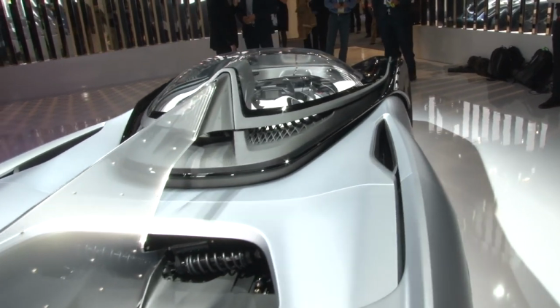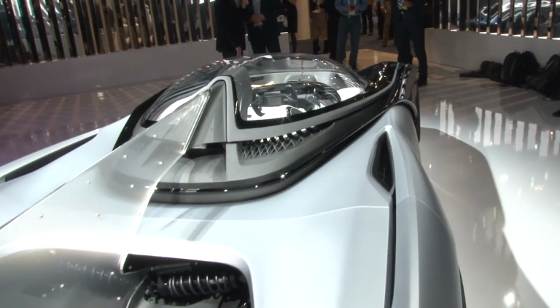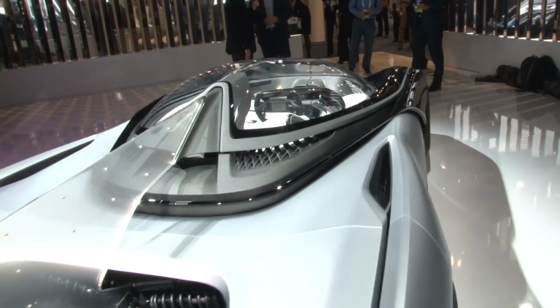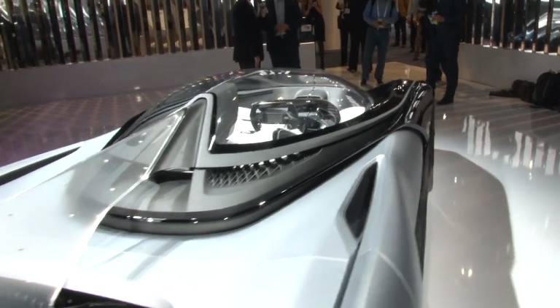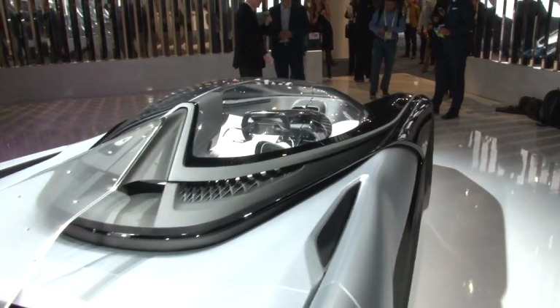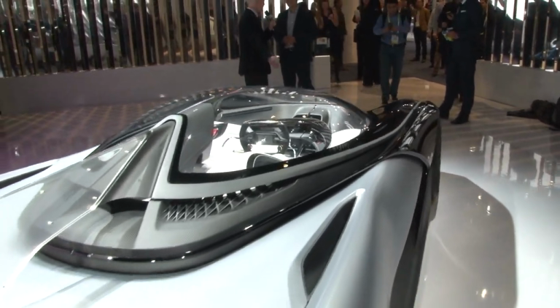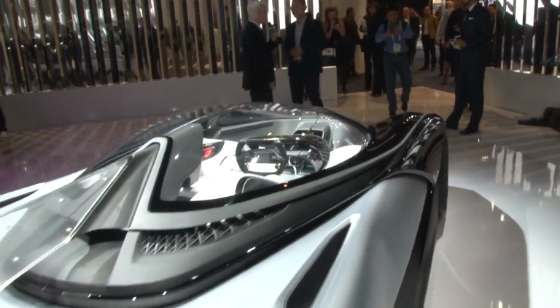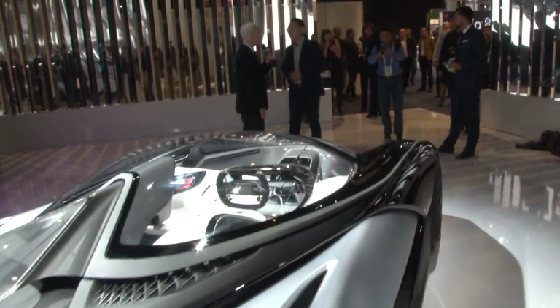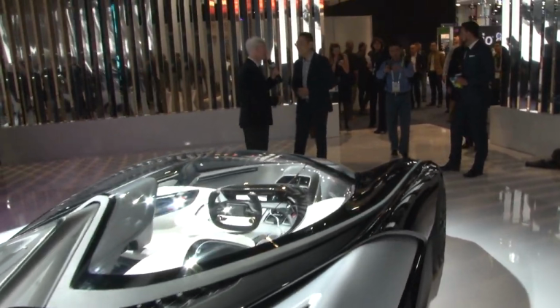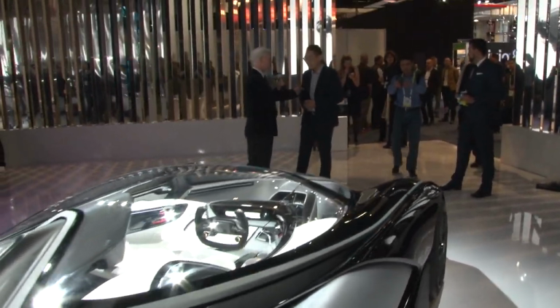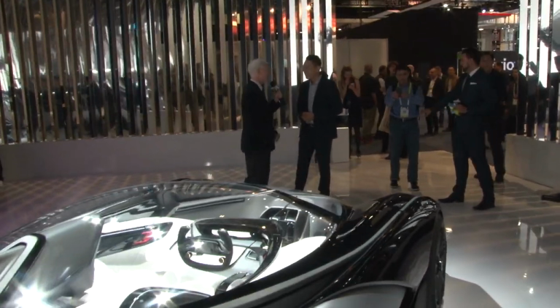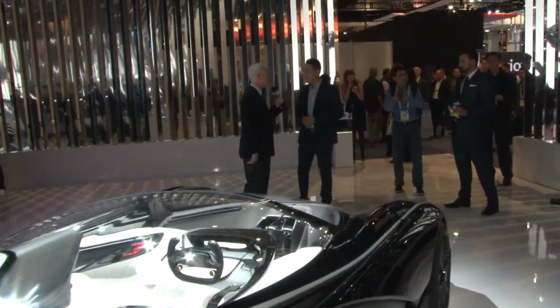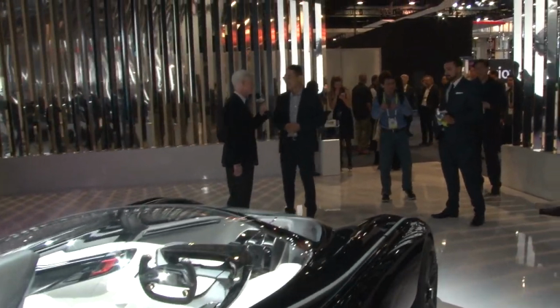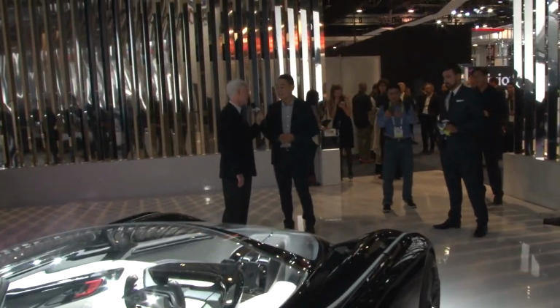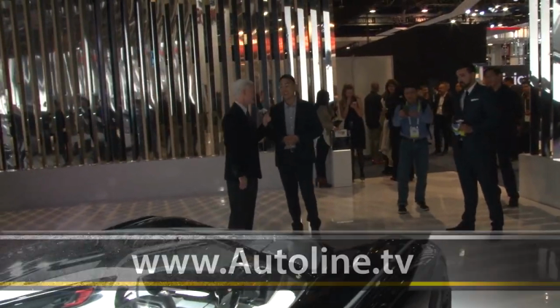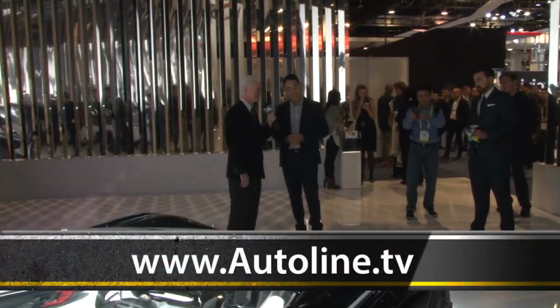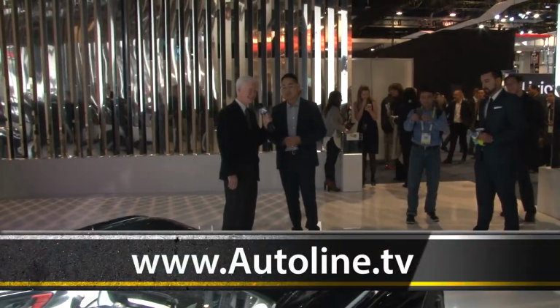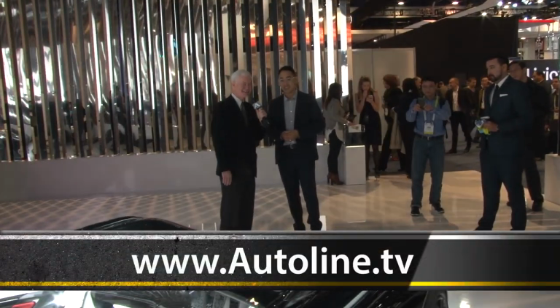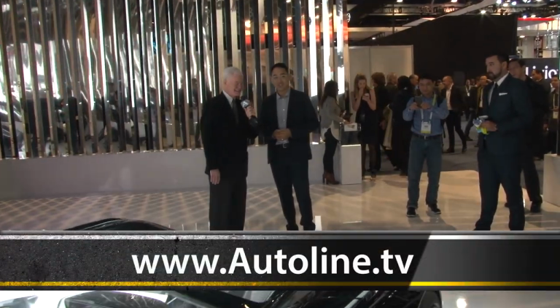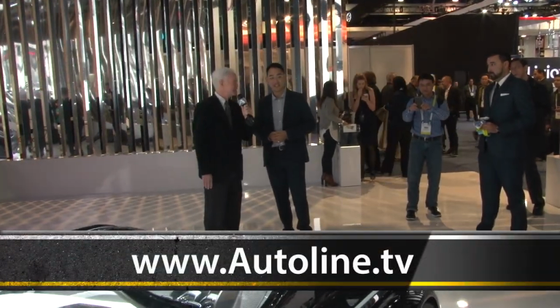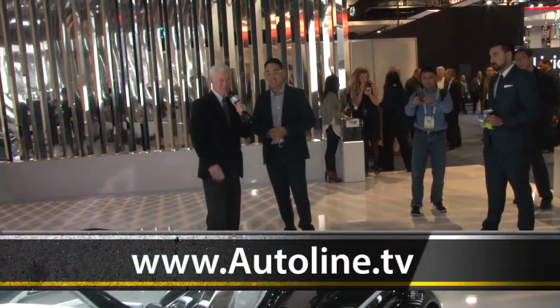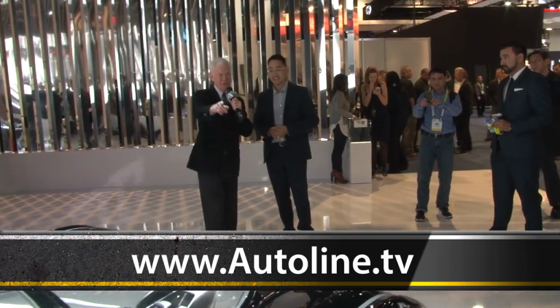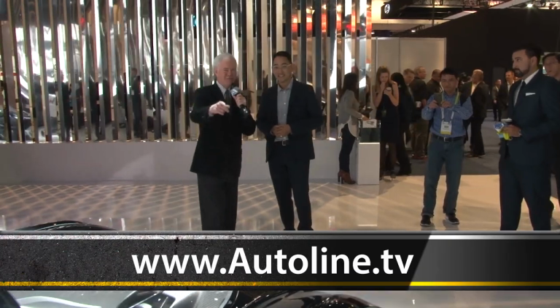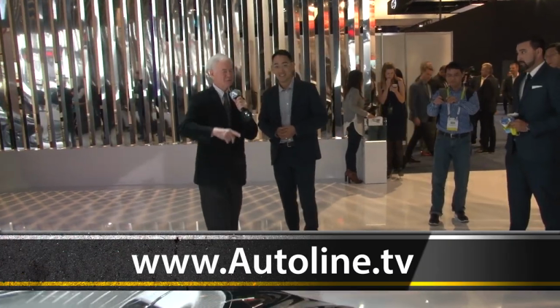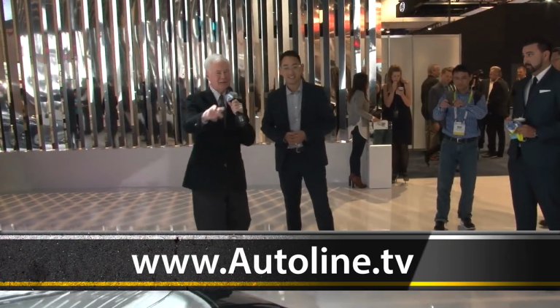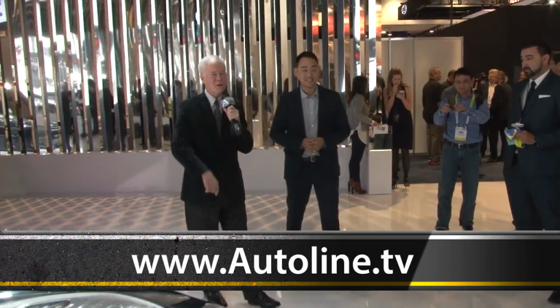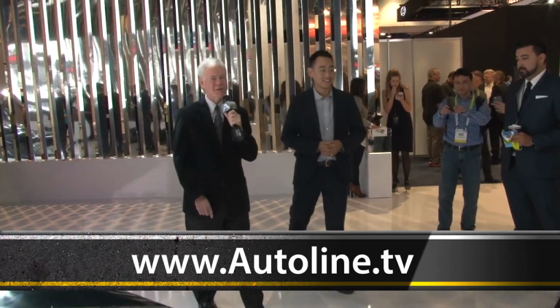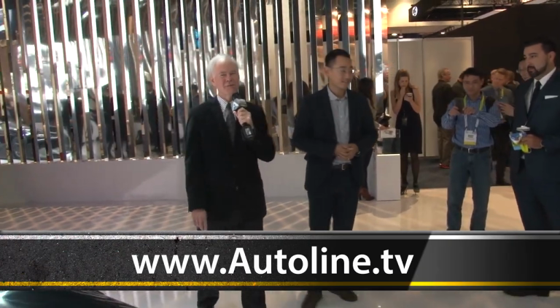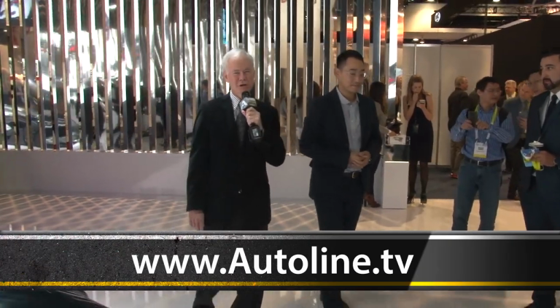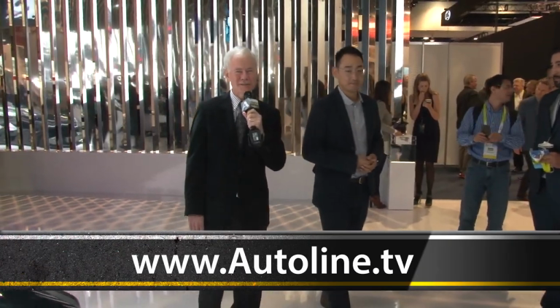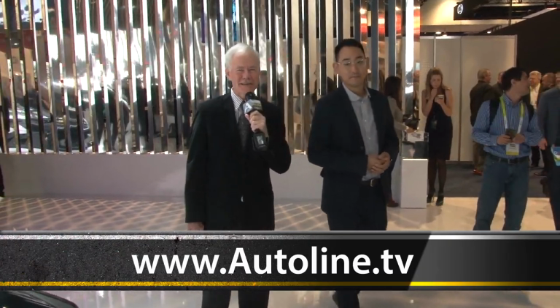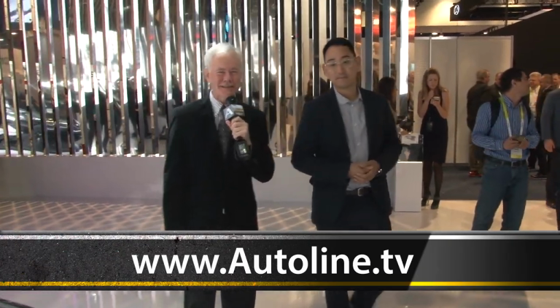Richard Kim, thanks so much for your time today — very exciting to see what you're doing. Congratulations on your effort here; can't wait to see the production version. Keep tuning in, folks — we've got a lot more coming from the floor of CES.